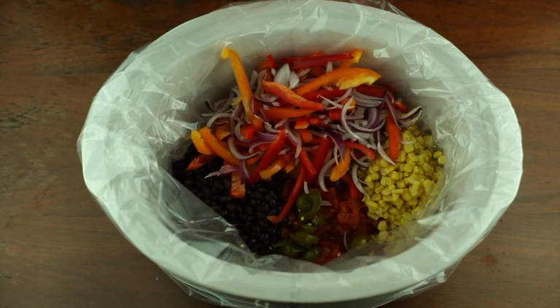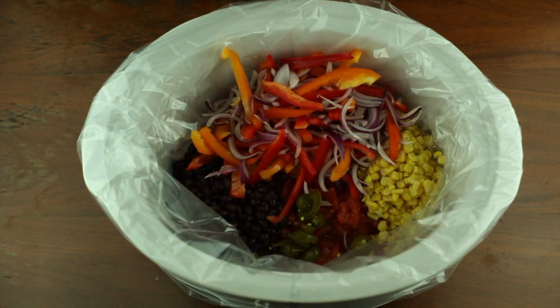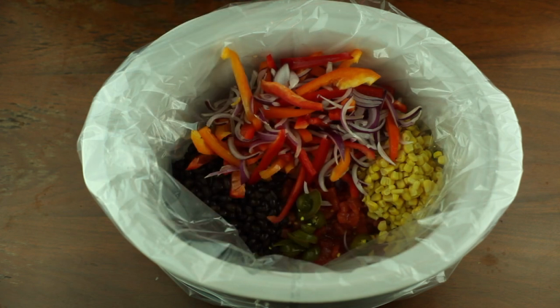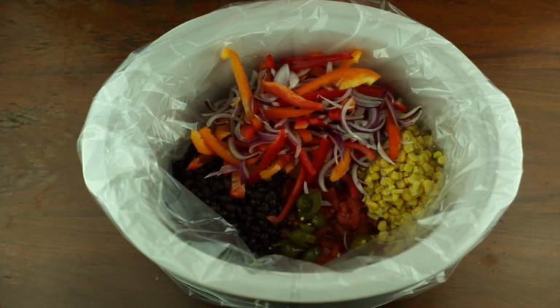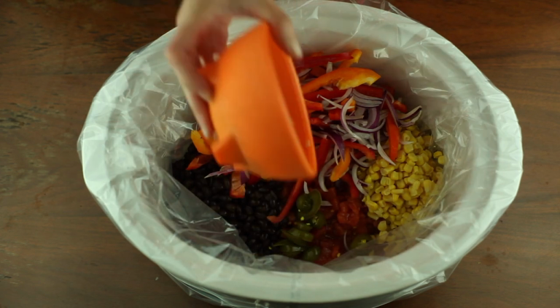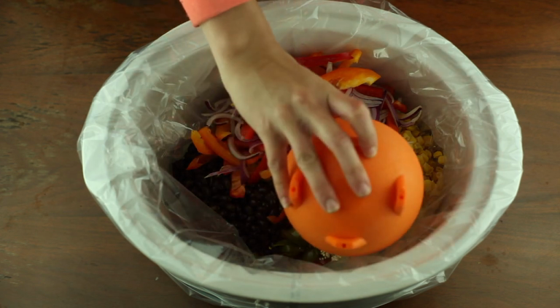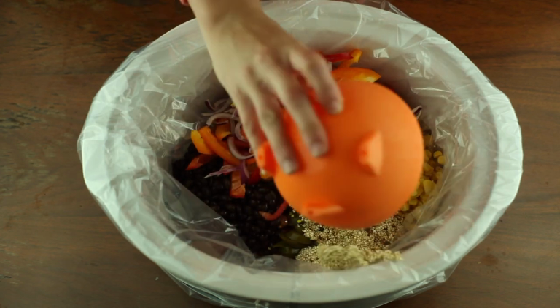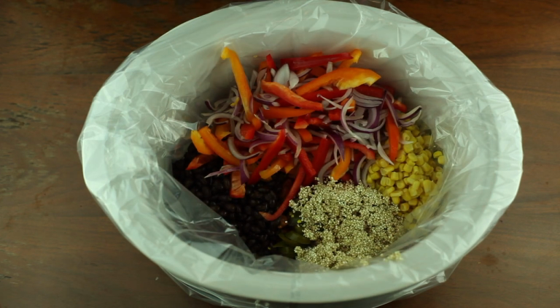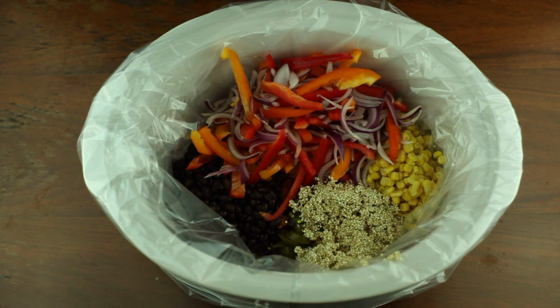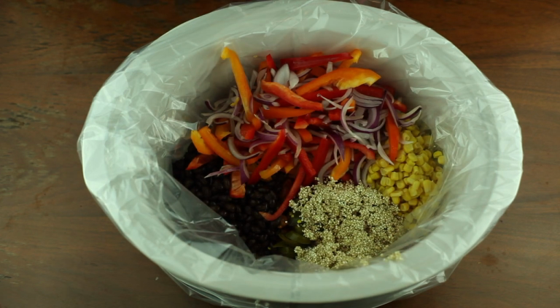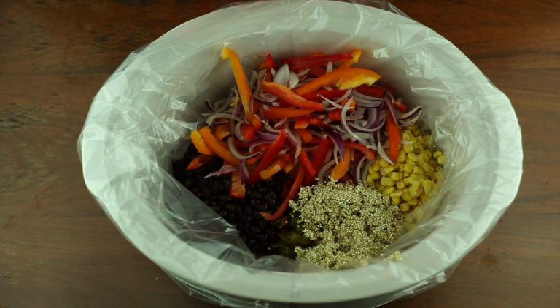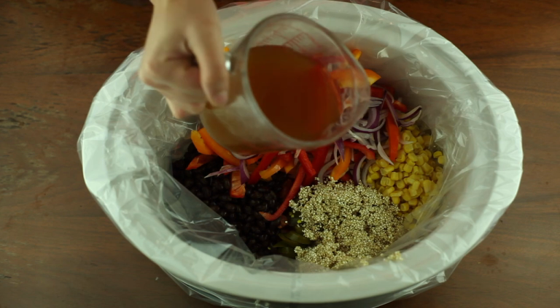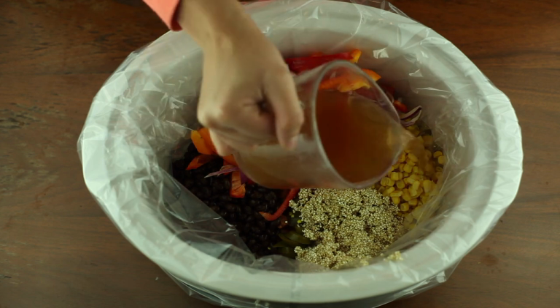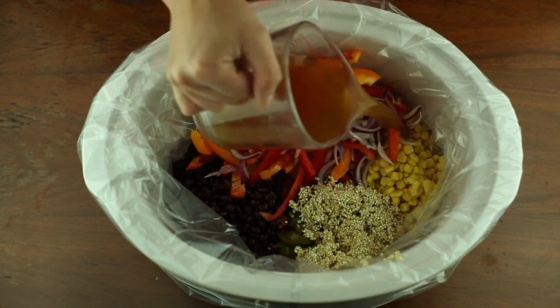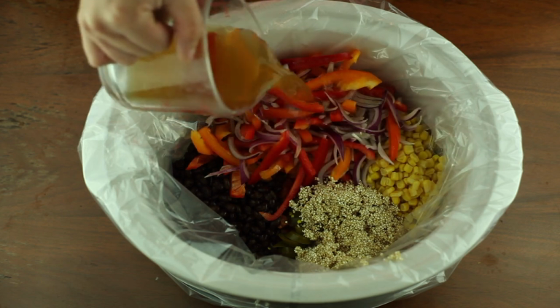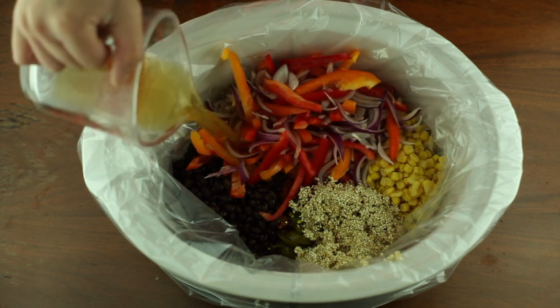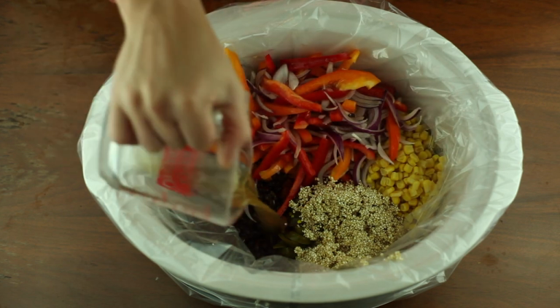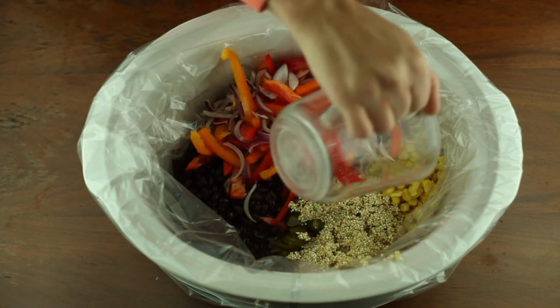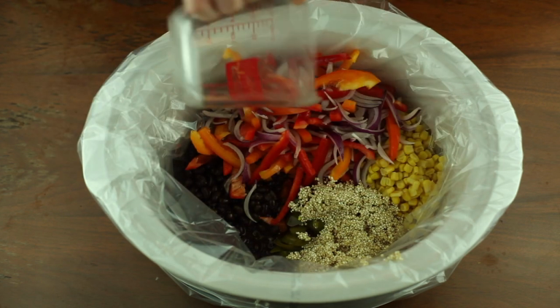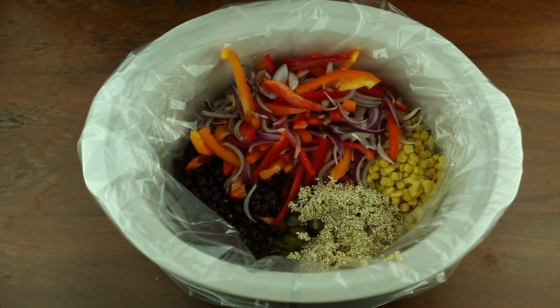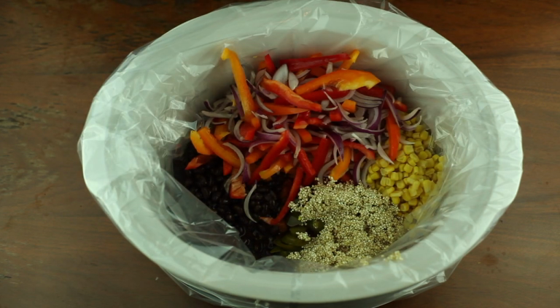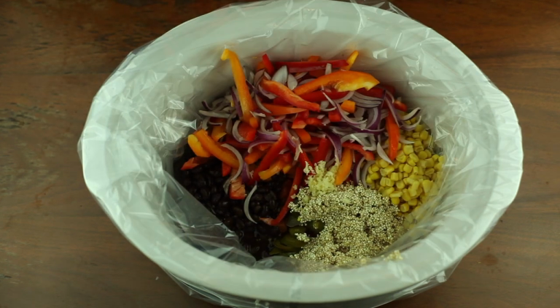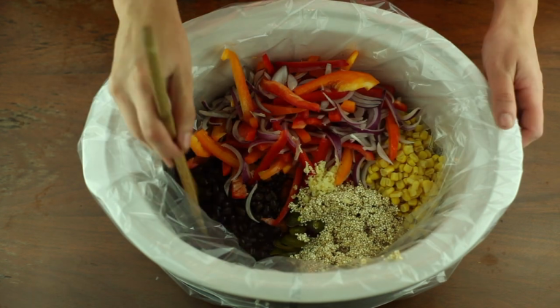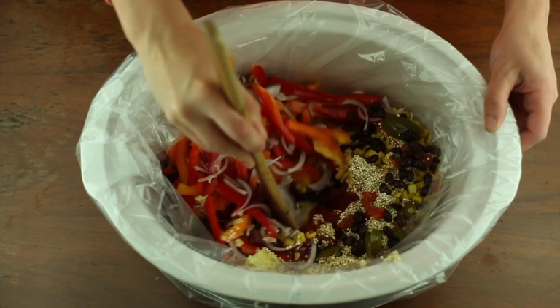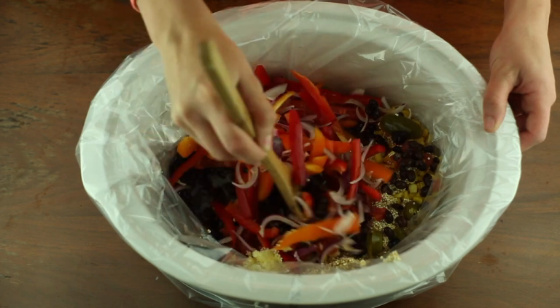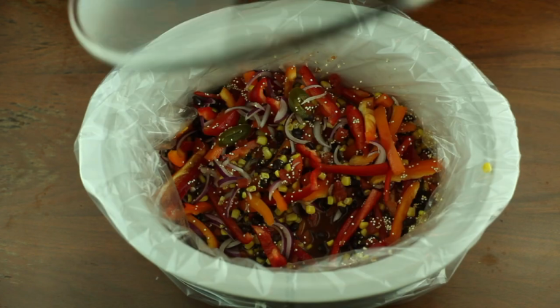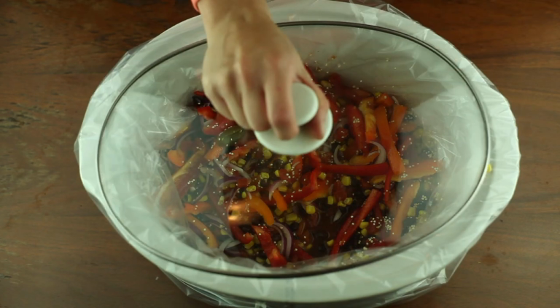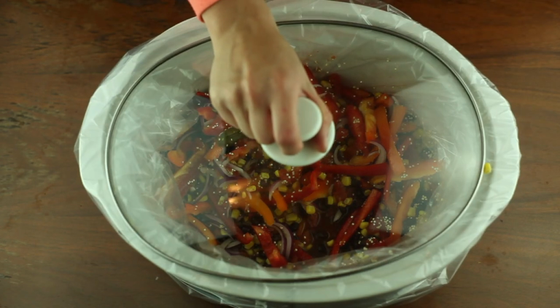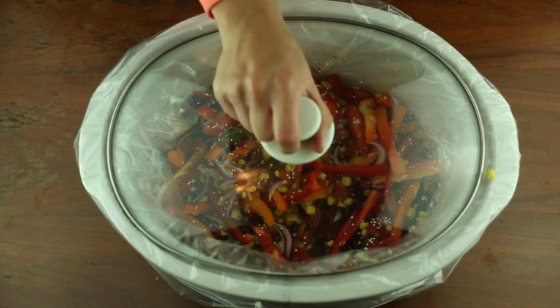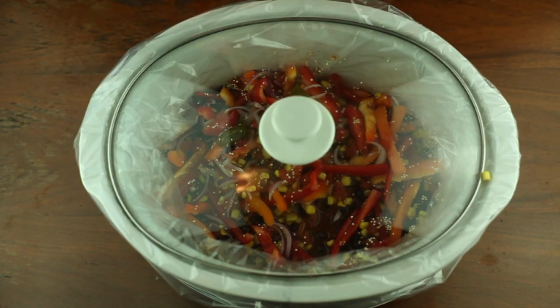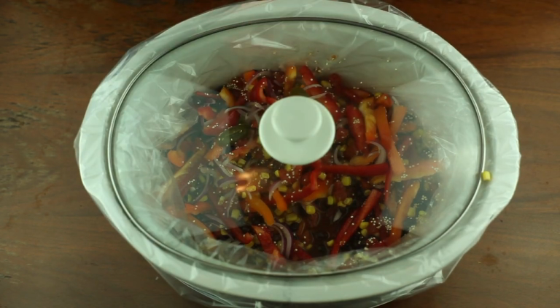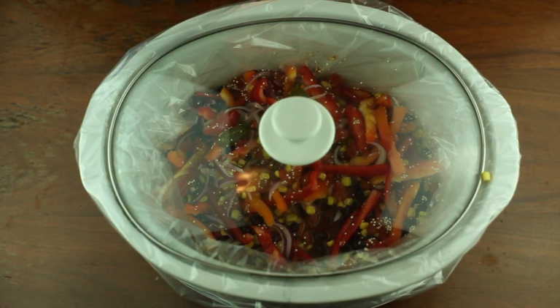Add a tablespoon of jalapeños, half a cup of quinoa drained and rinsed, and two cups of vegetable broth. Give it a good stir, cover and cook on low for three hours.